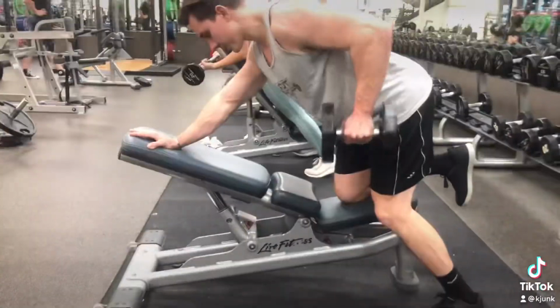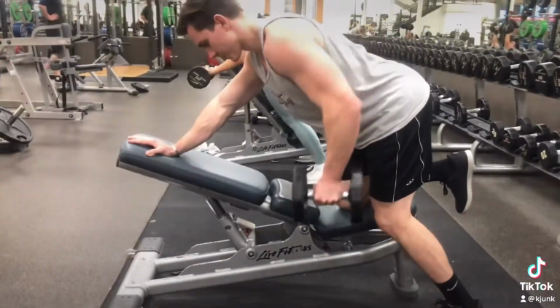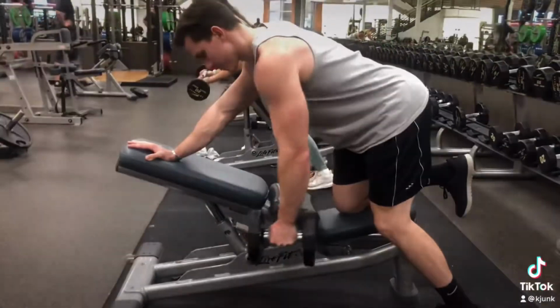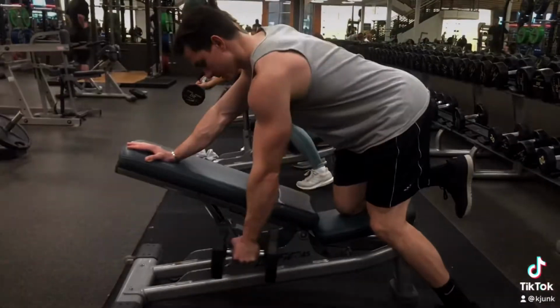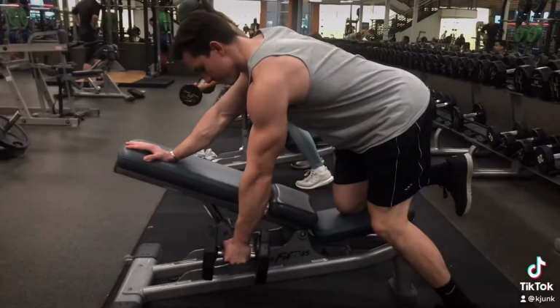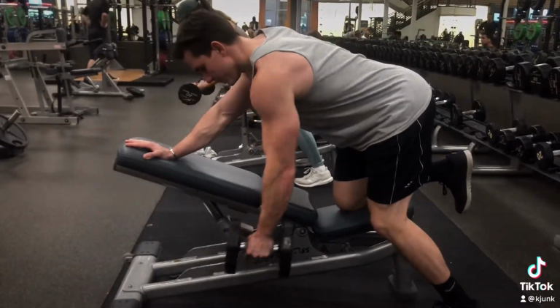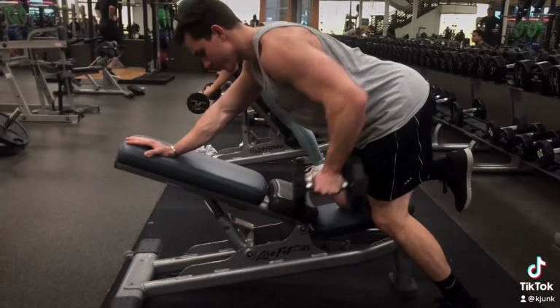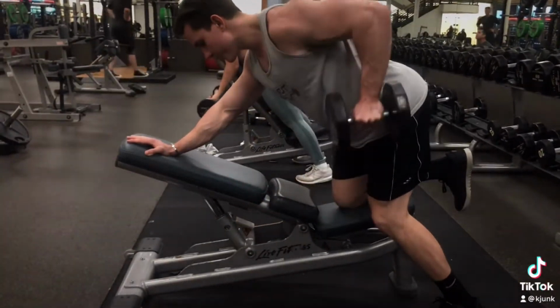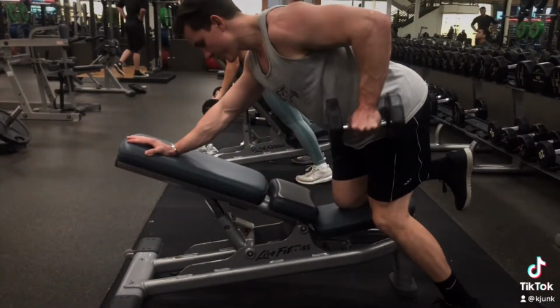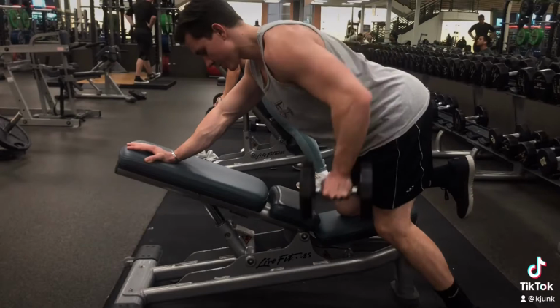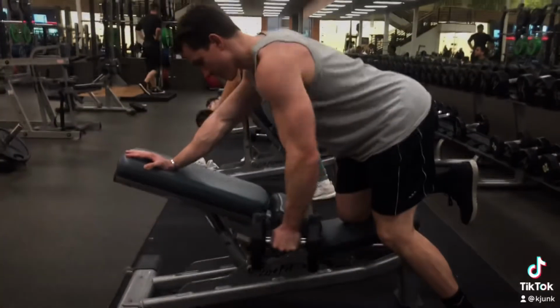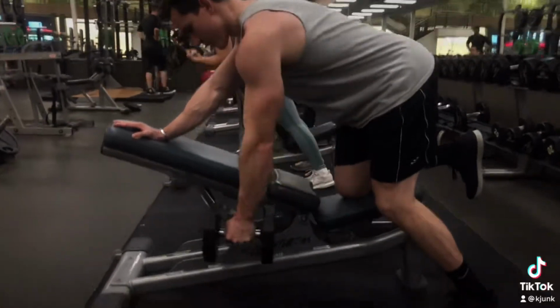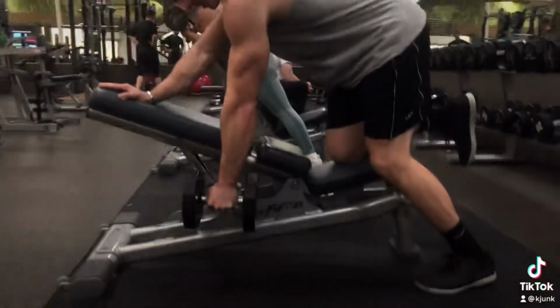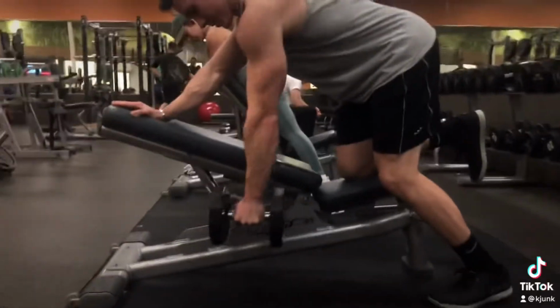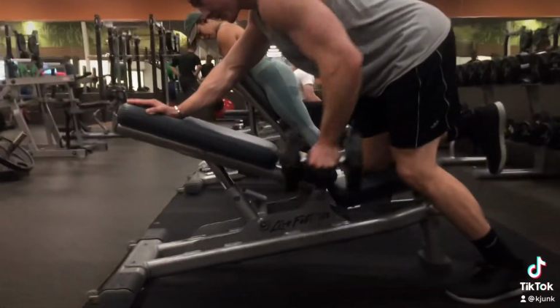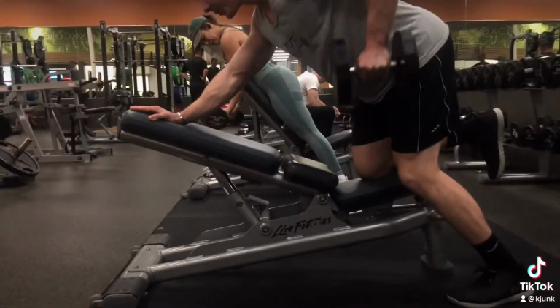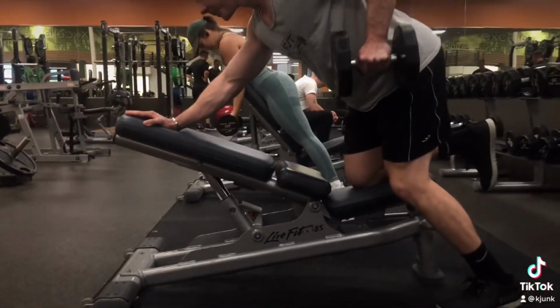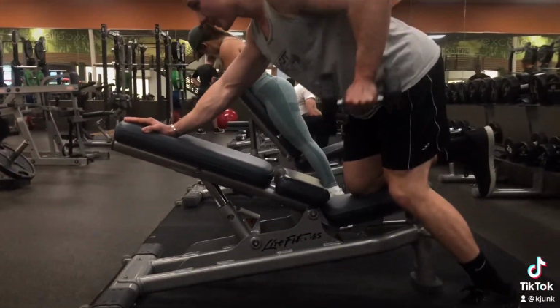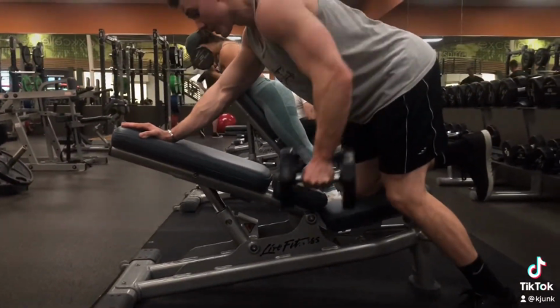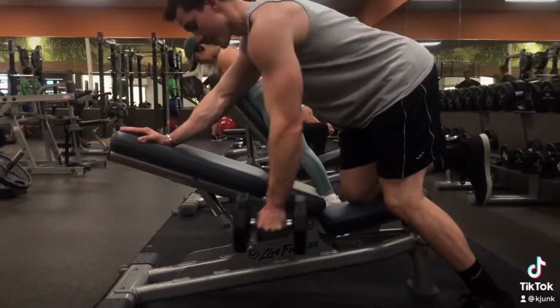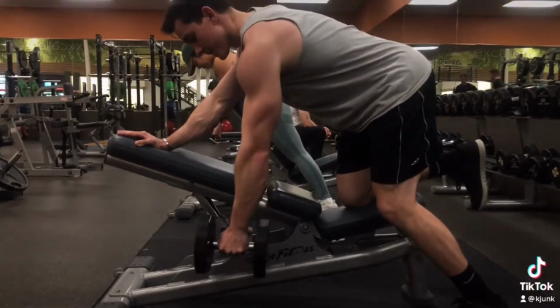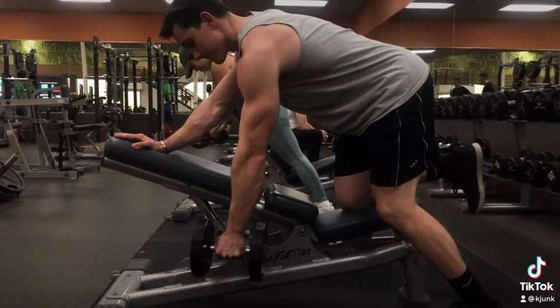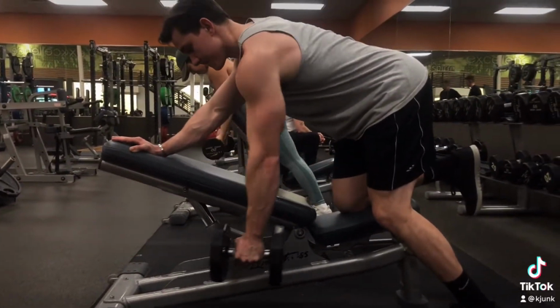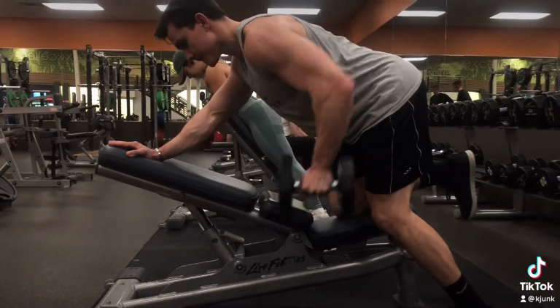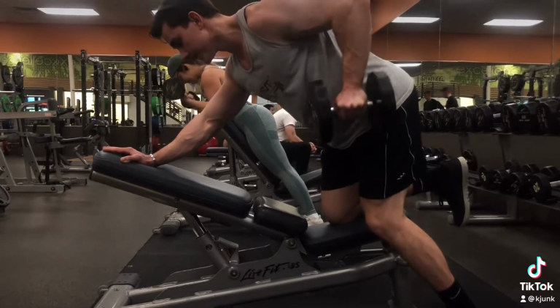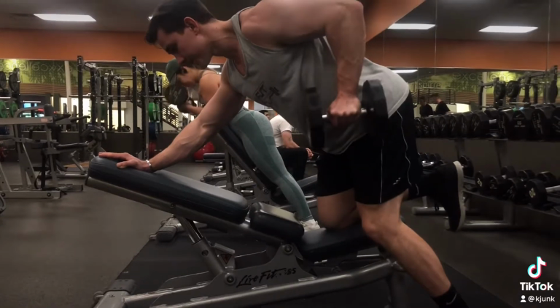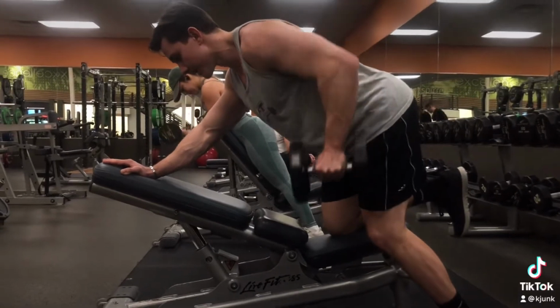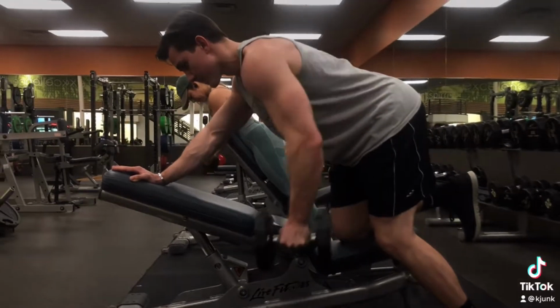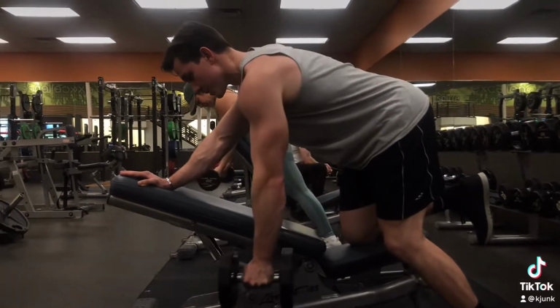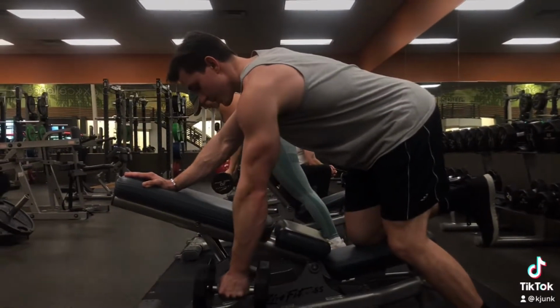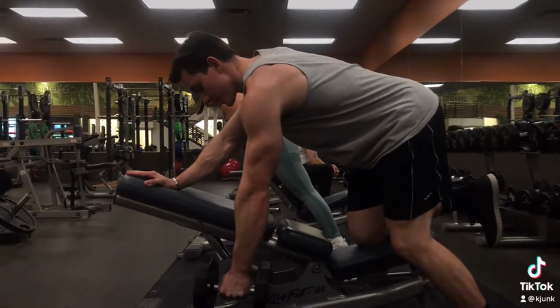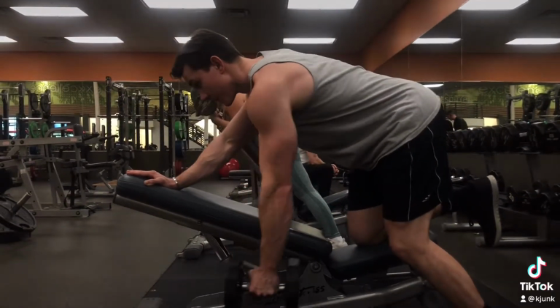Still, you want to bring that dumbbell right to your hip to get more lat activation. This is a really good upper back movement, but it's also going to be a really good lat movement and rear delt.